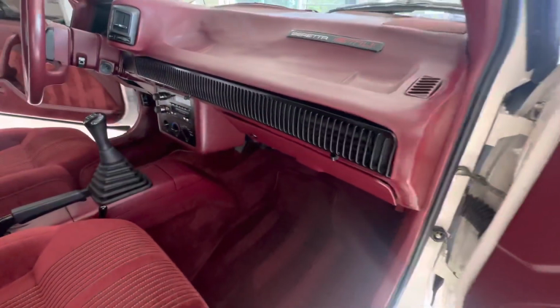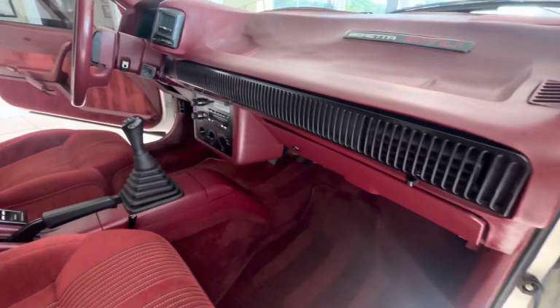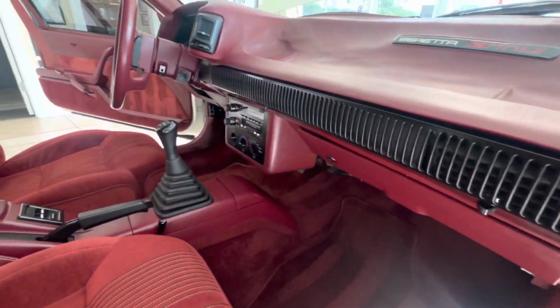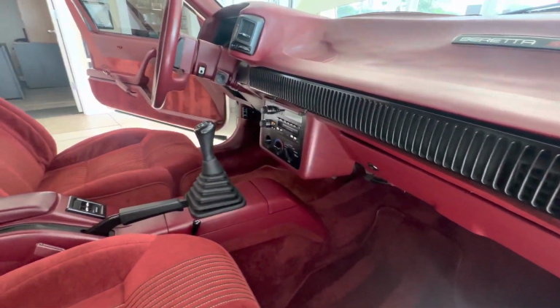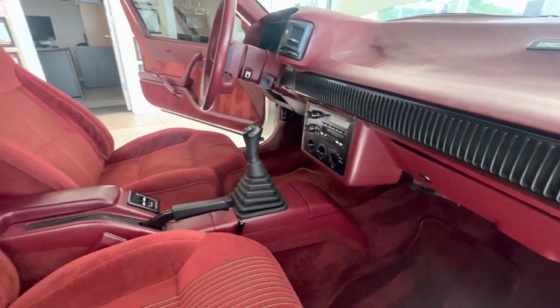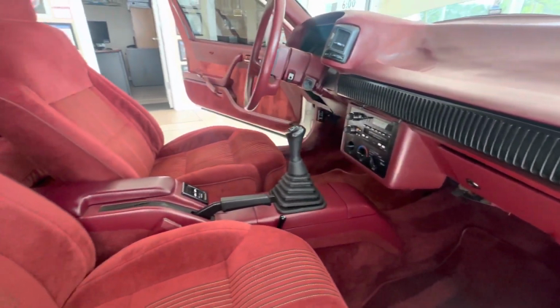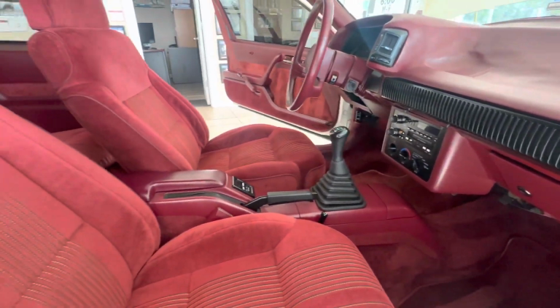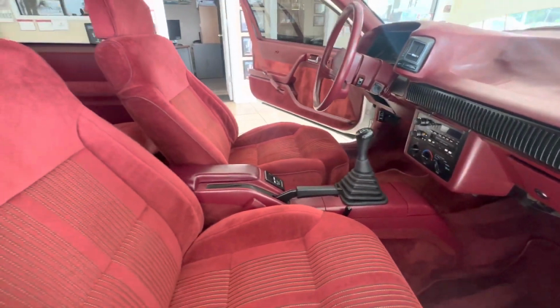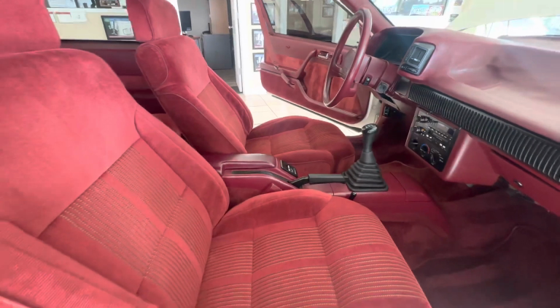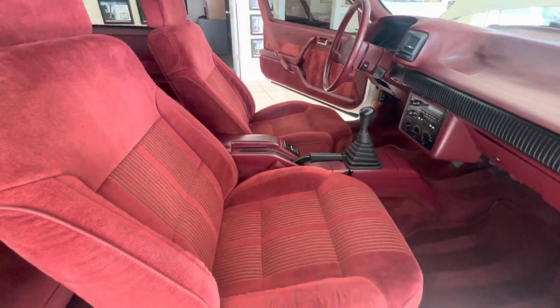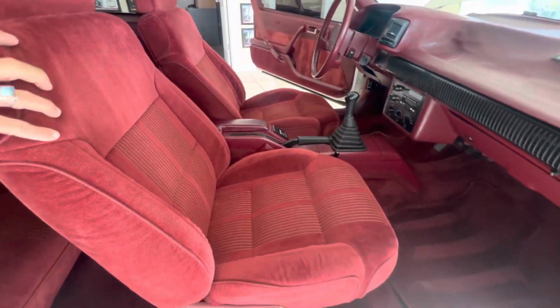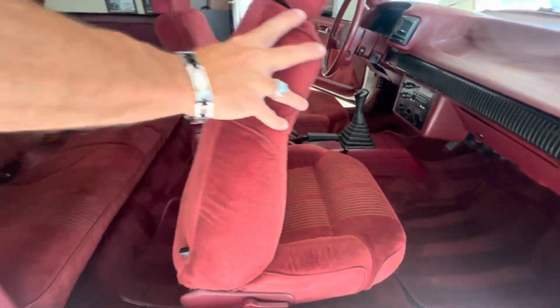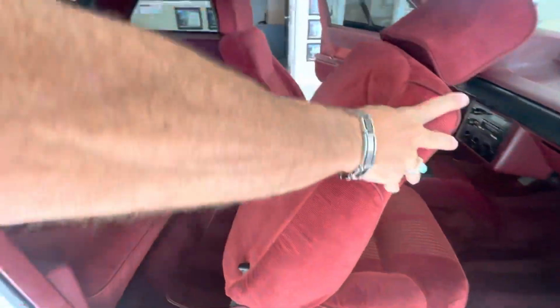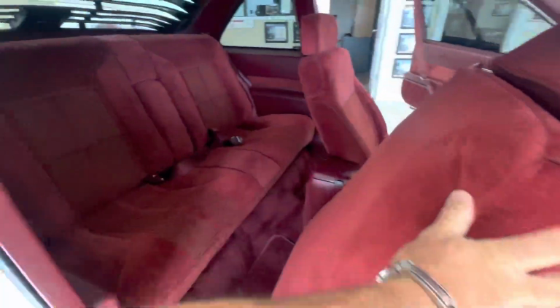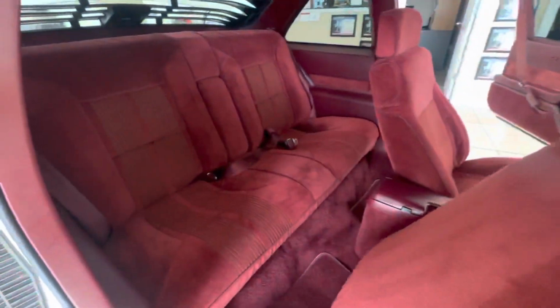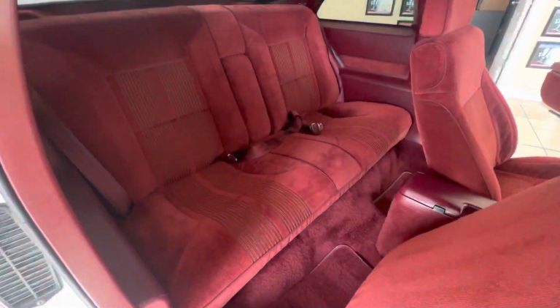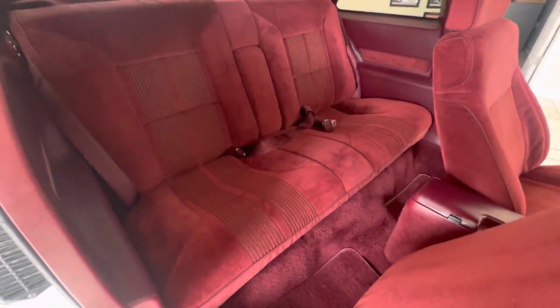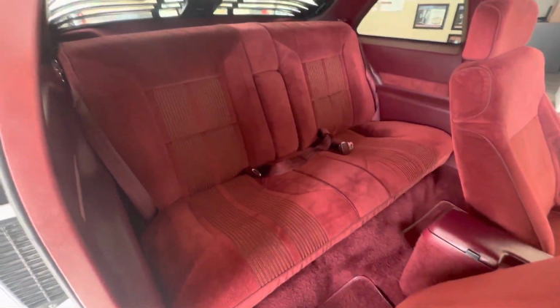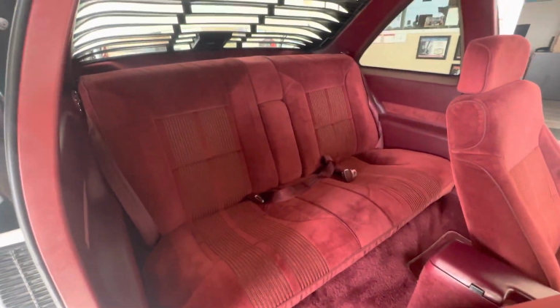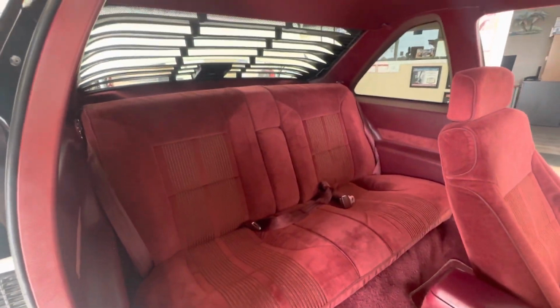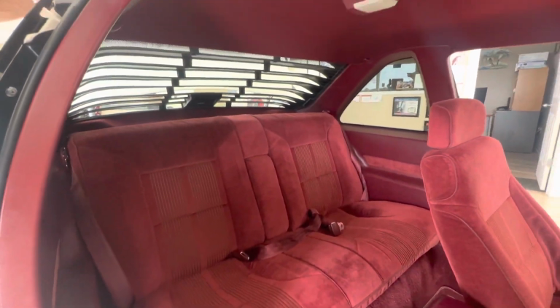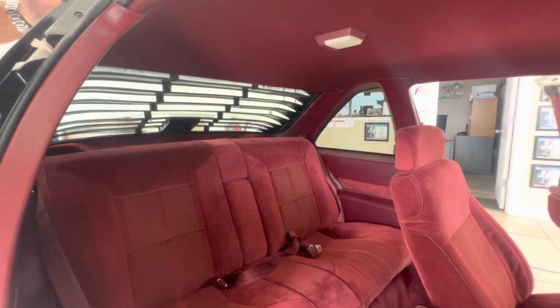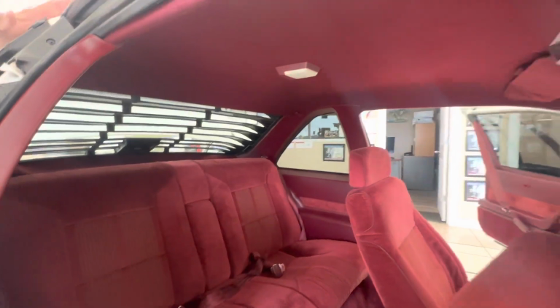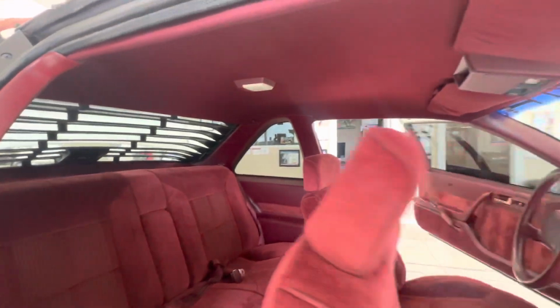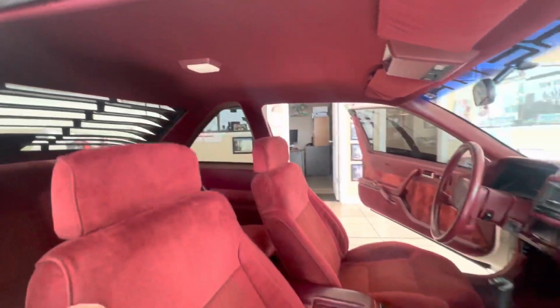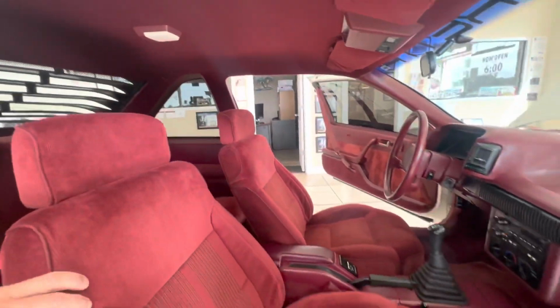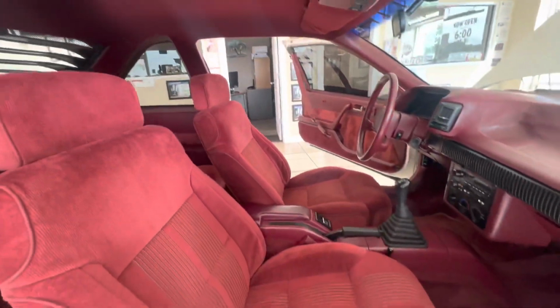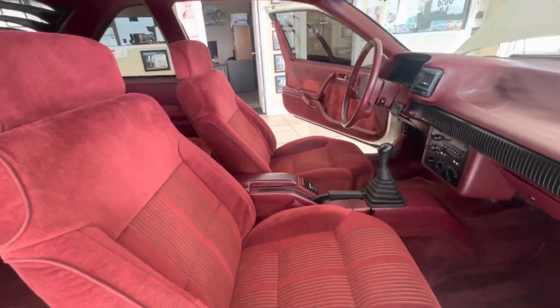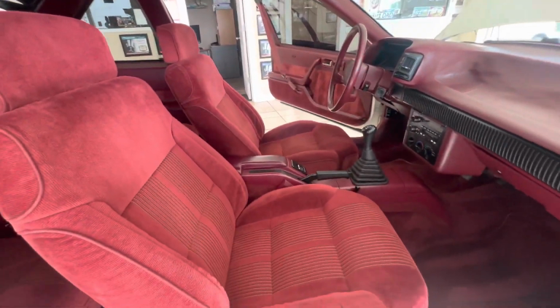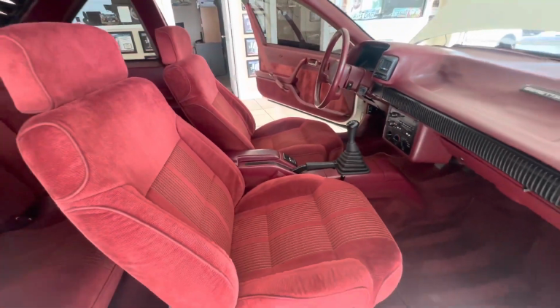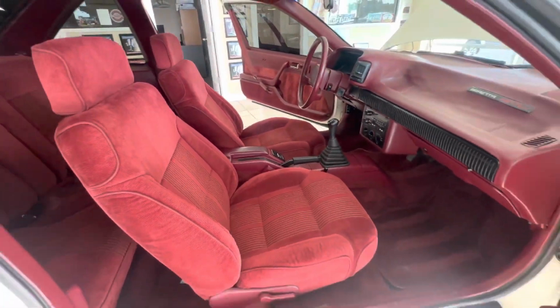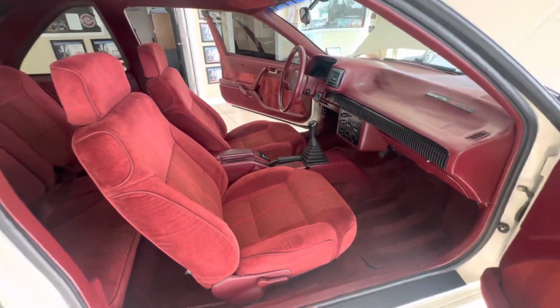The car has the Beretta GTU badging on the dash. Look at the seats again — I love the interior in red. It's more like a maroonish burgundy, like a darker garnet red, which I think looks great.